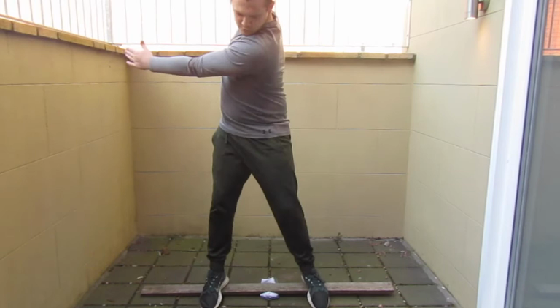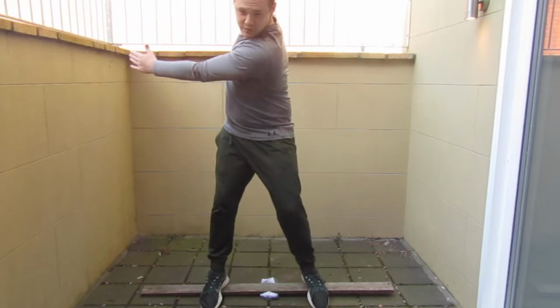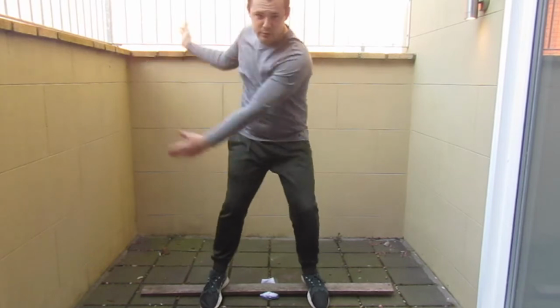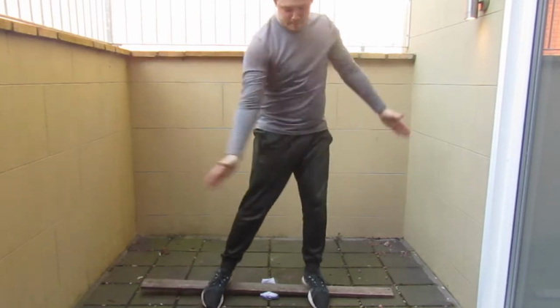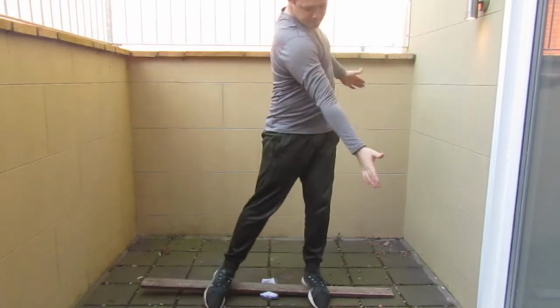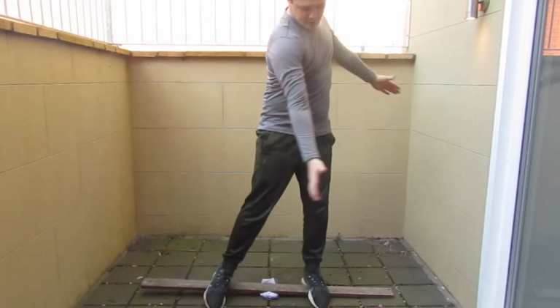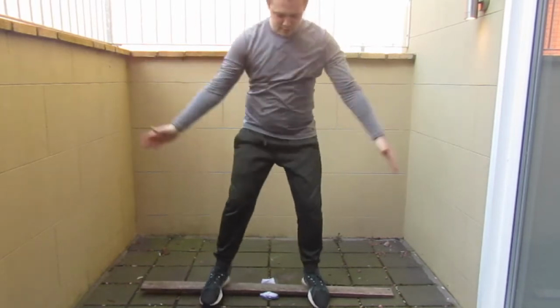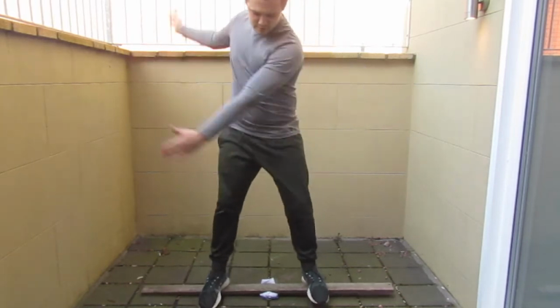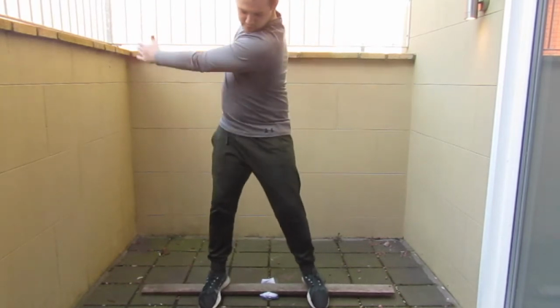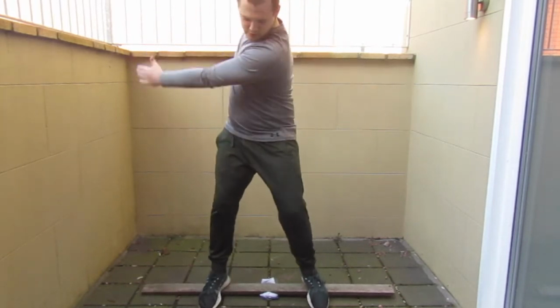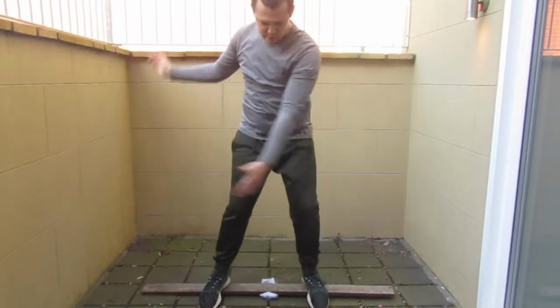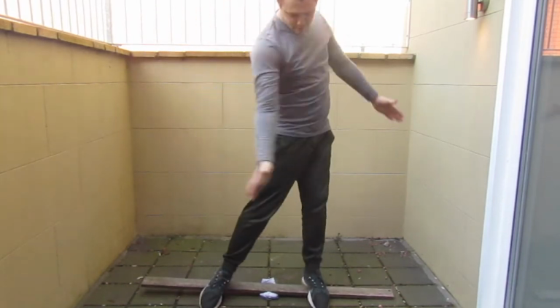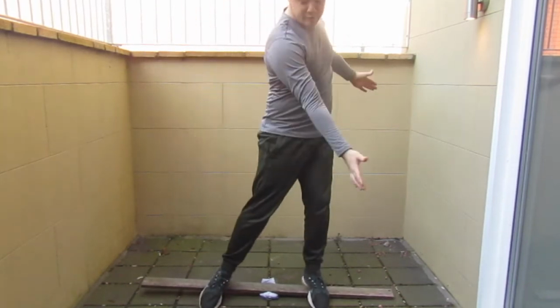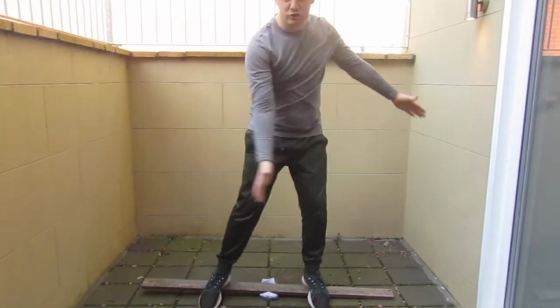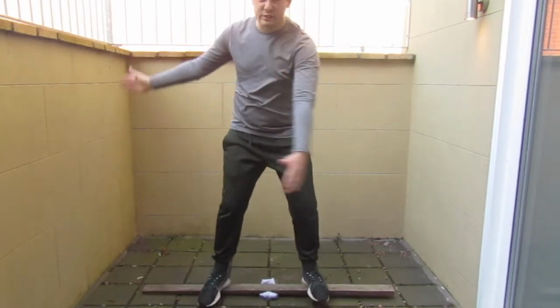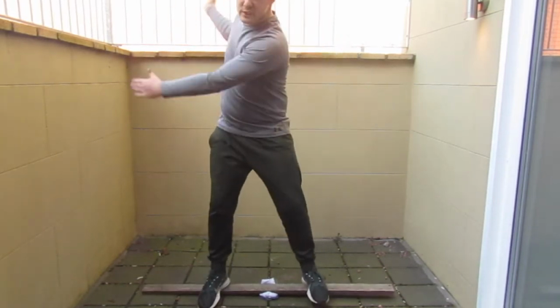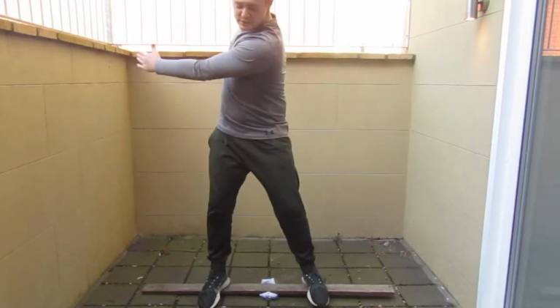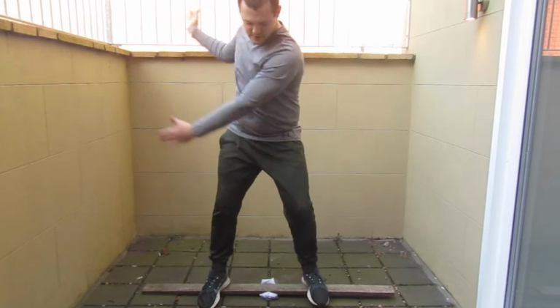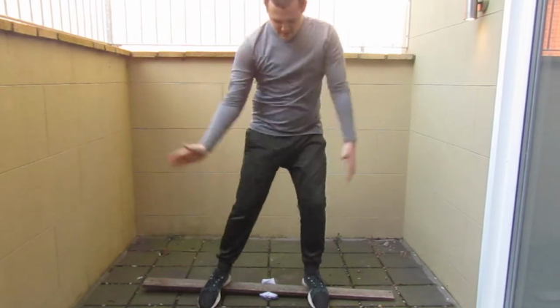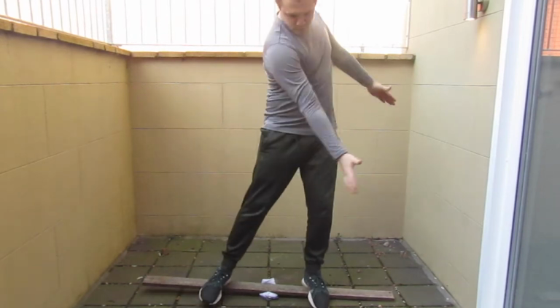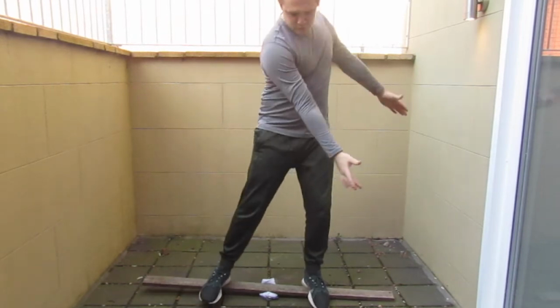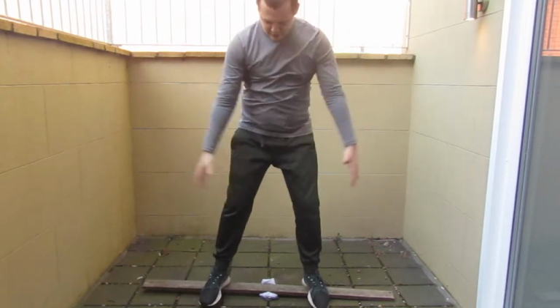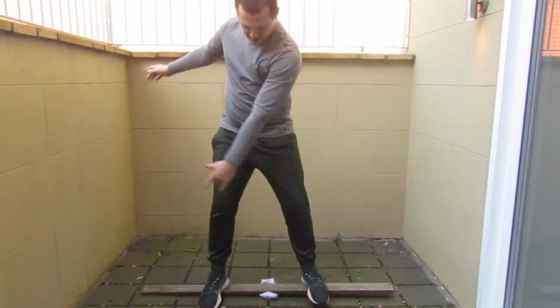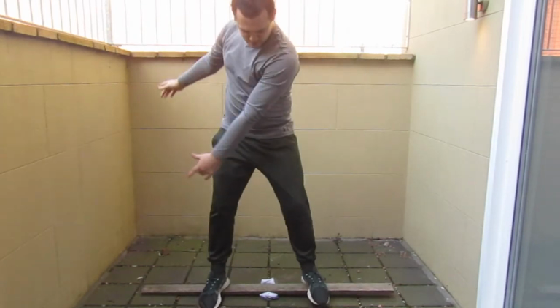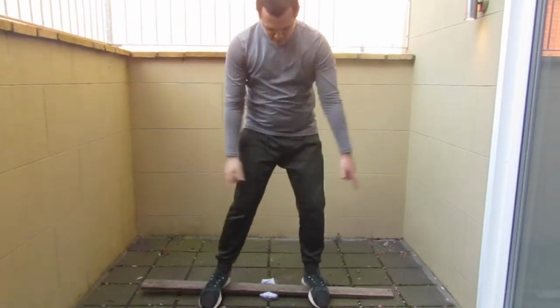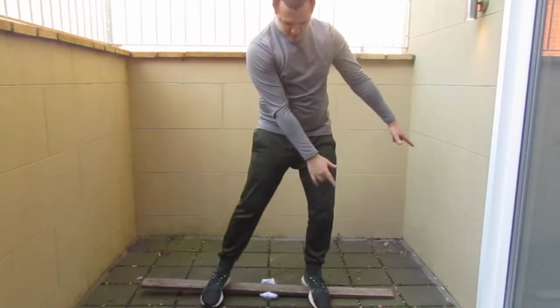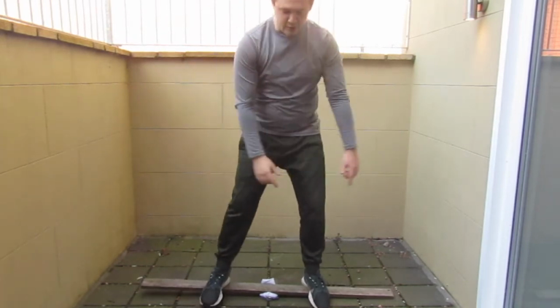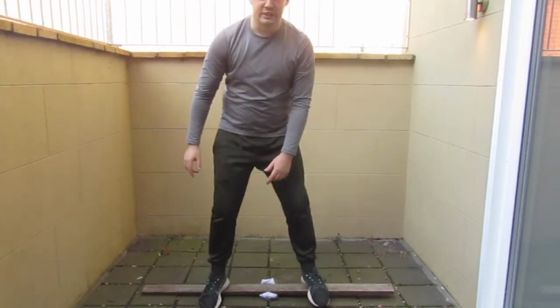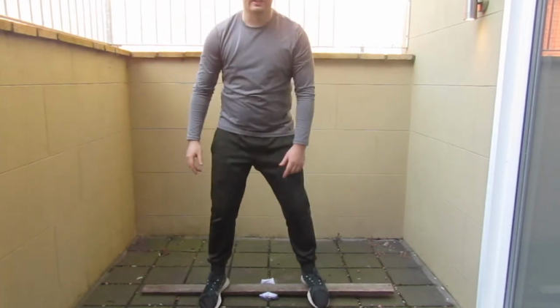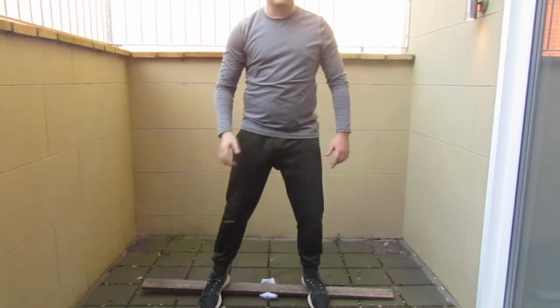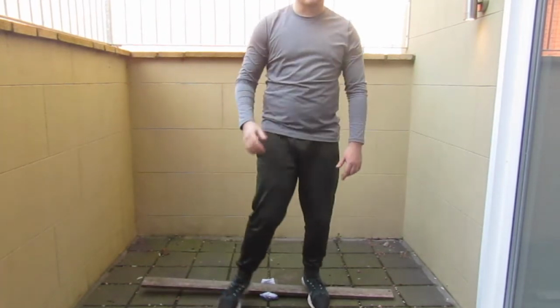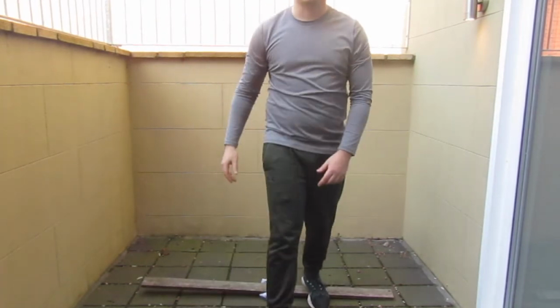Just keep doing that. You'll get the feel — it might feel strained at first. As long as you're getting it to tip on each side, you're going to get that weight transfer.